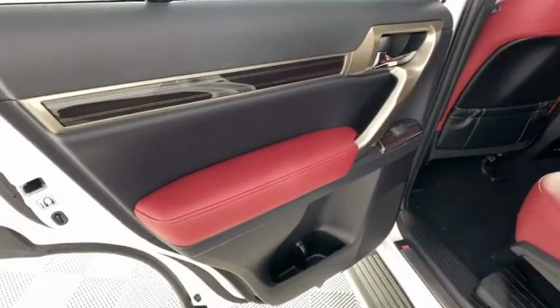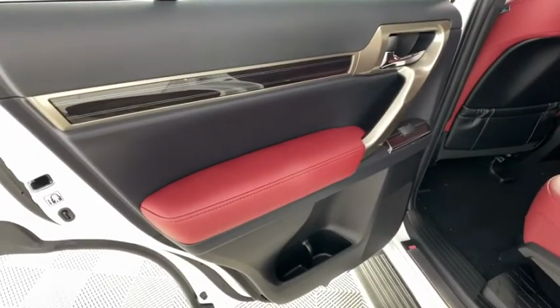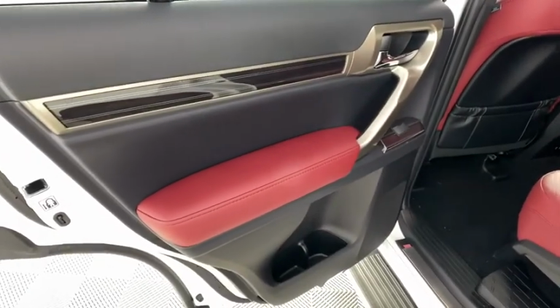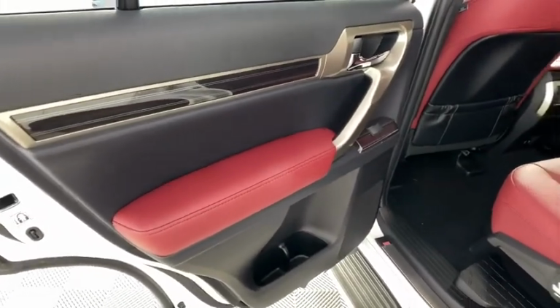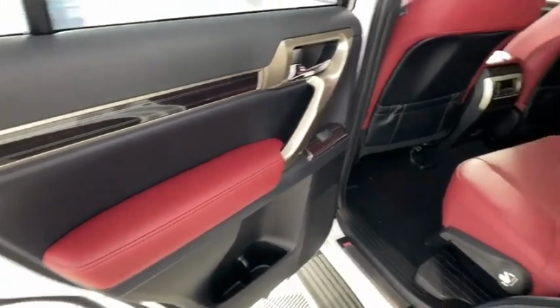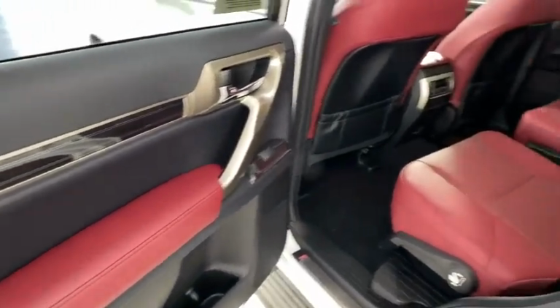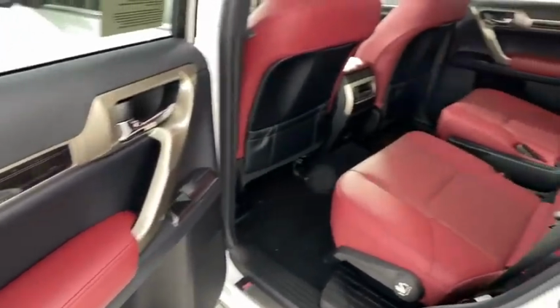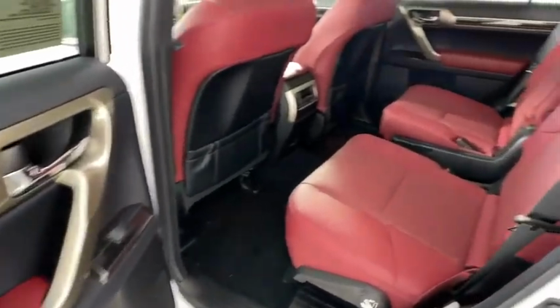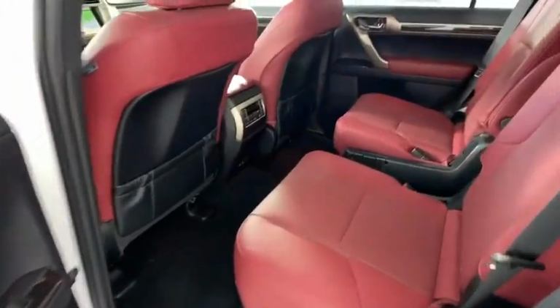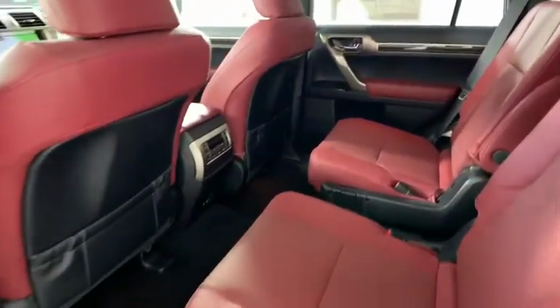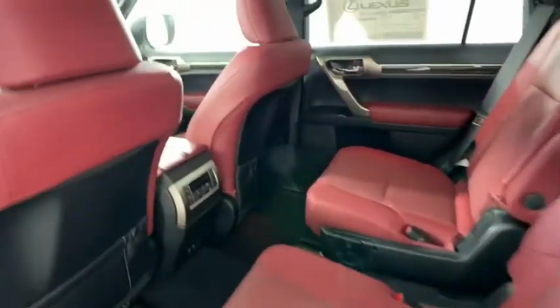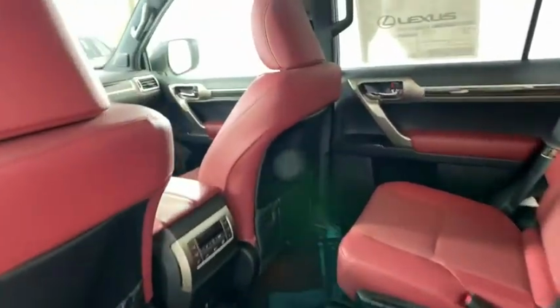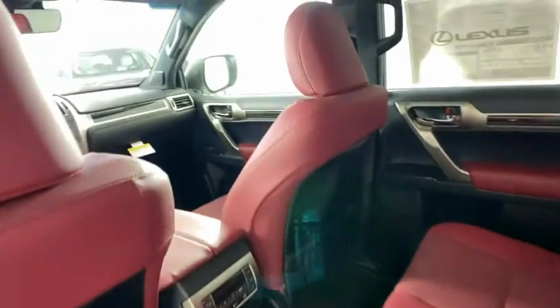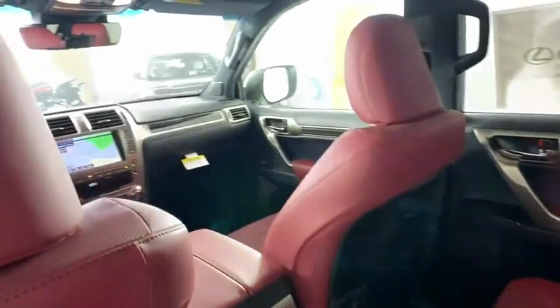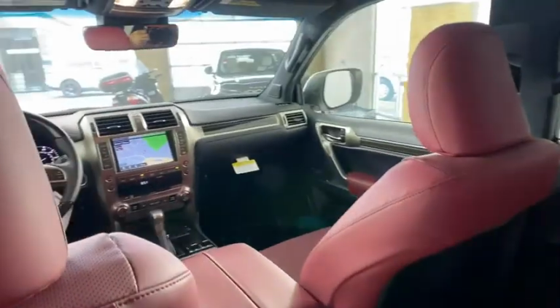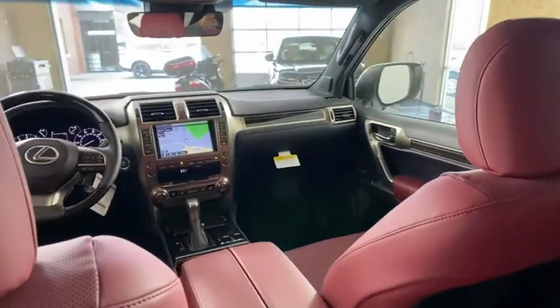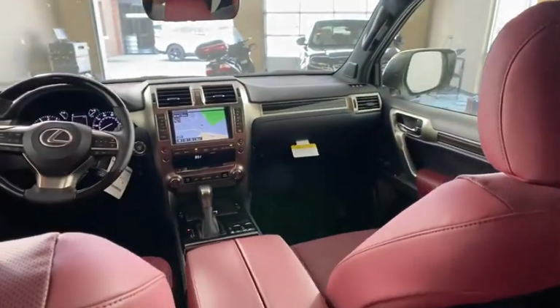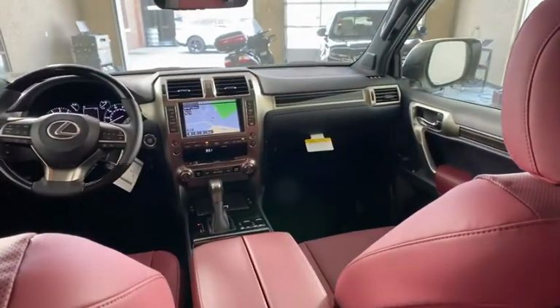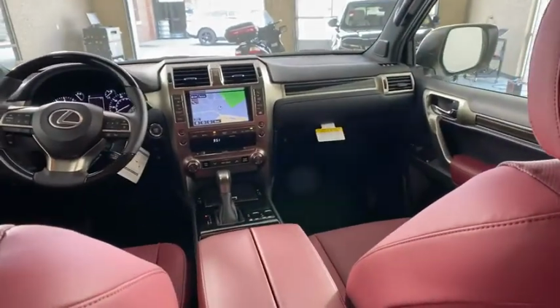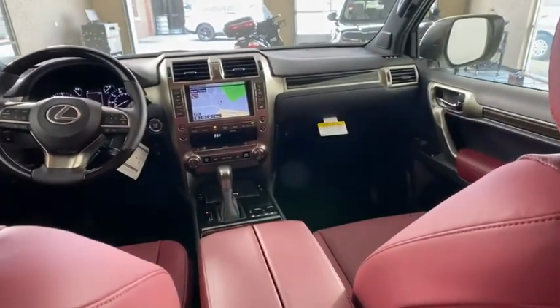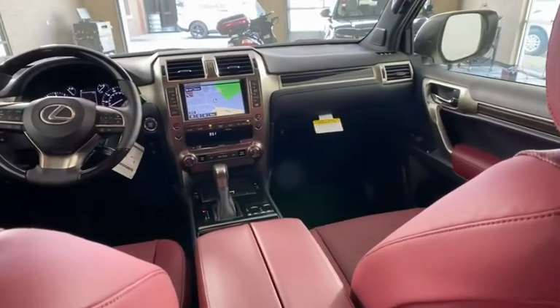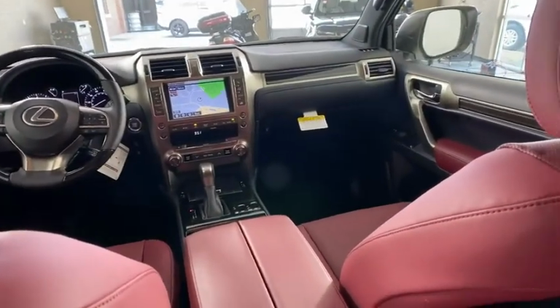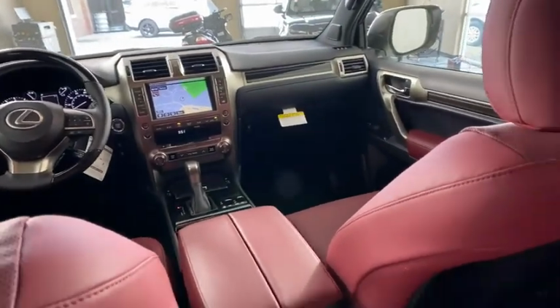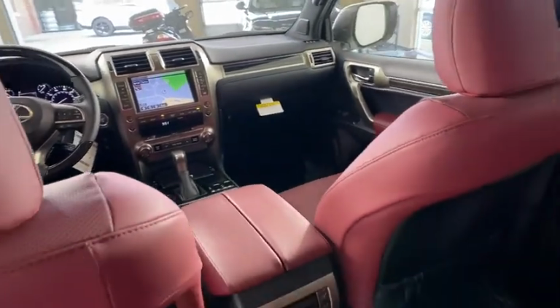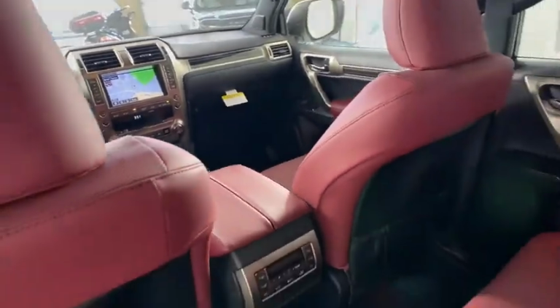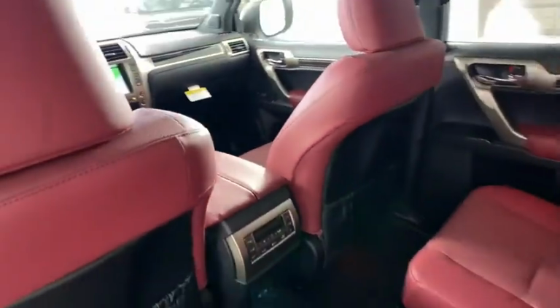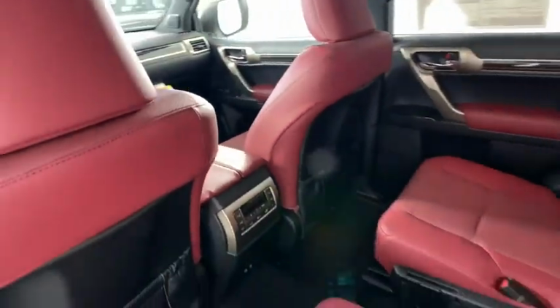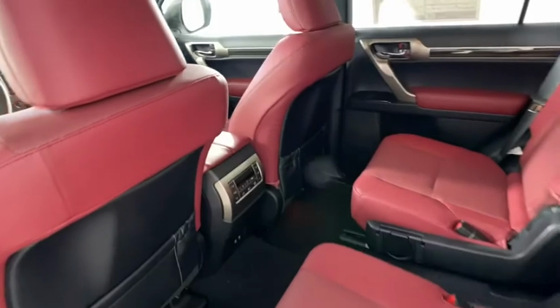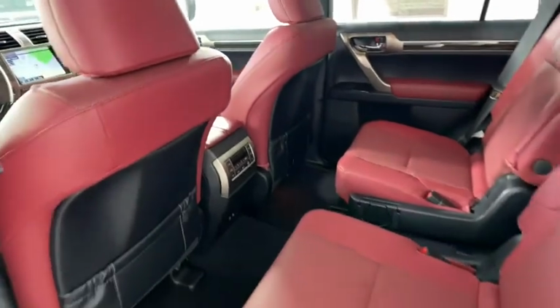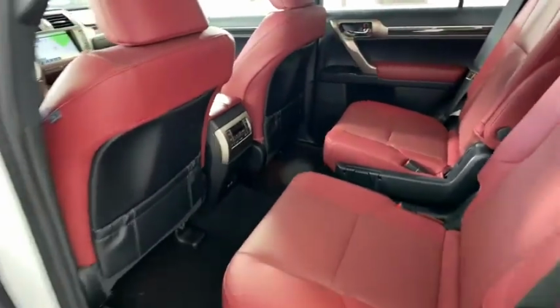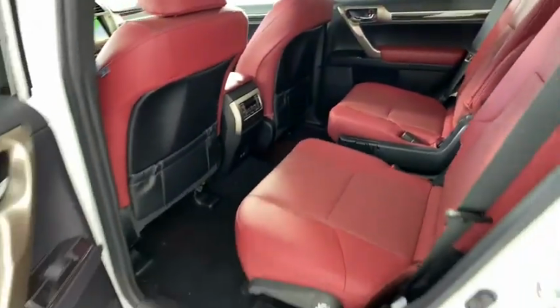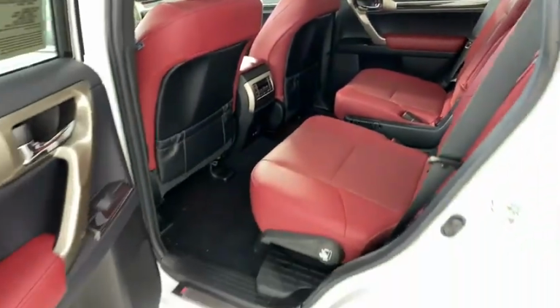Leather wrapped steering wheel, power steering, adjustable steering wheel, cruise control, auto dimming rear view mirror, keyless start, floor mats, four-wheel disc brakes, four-wheel drive.